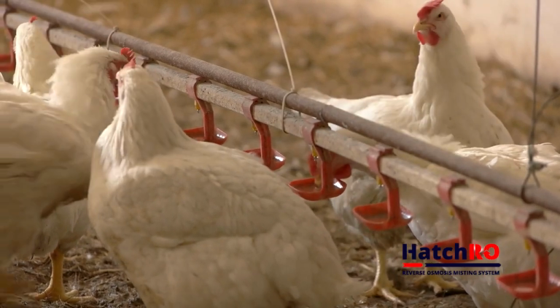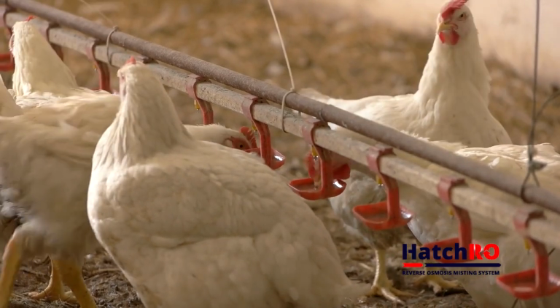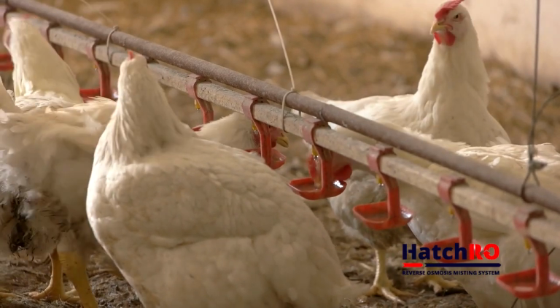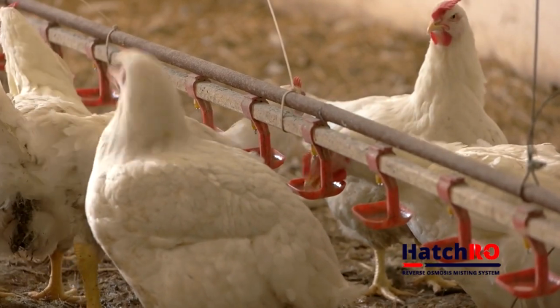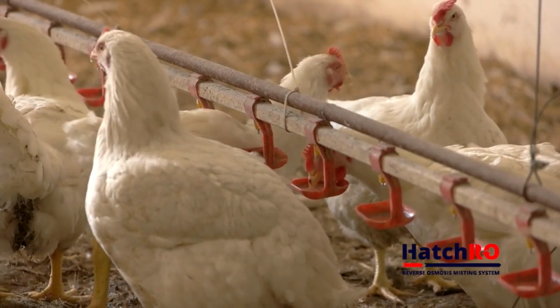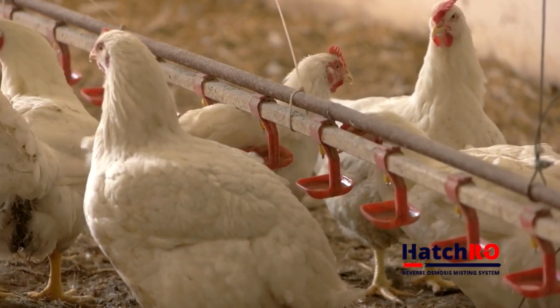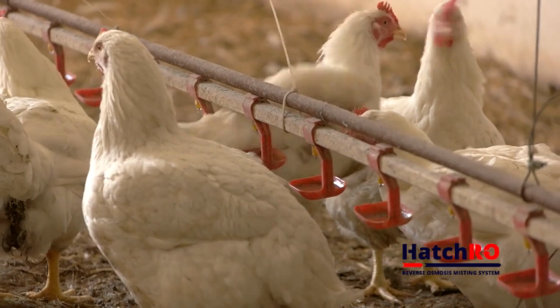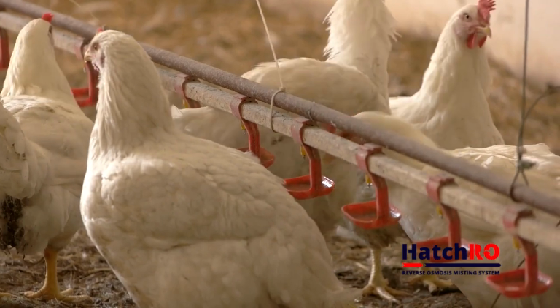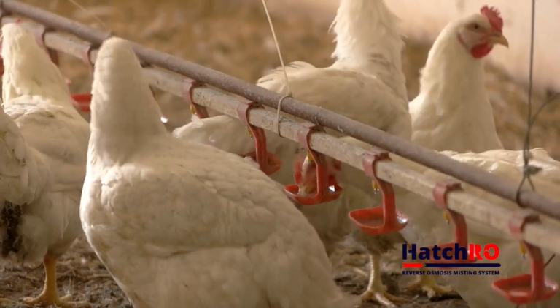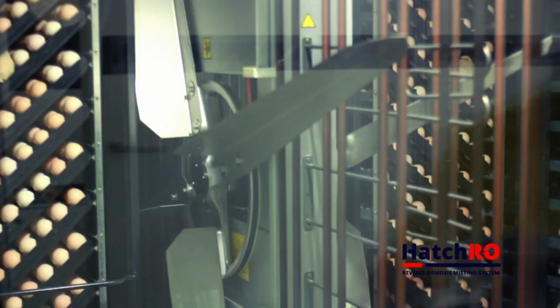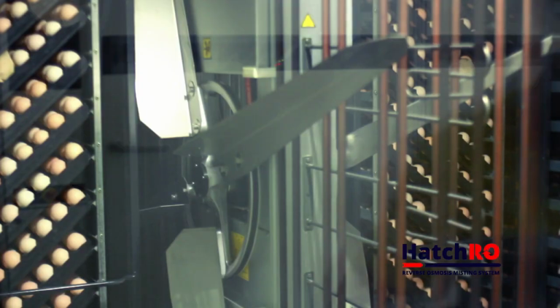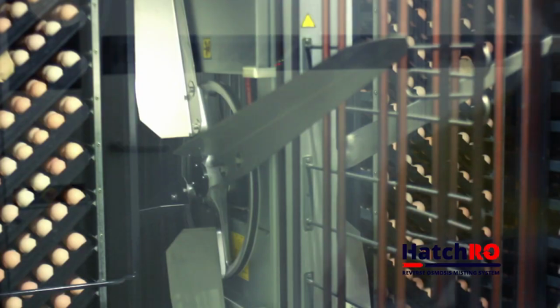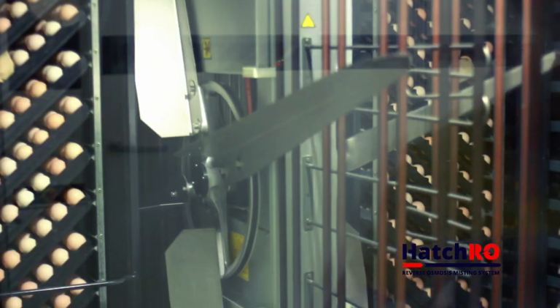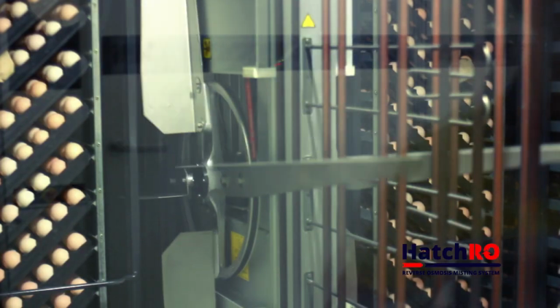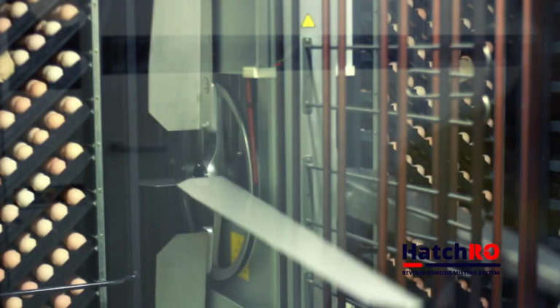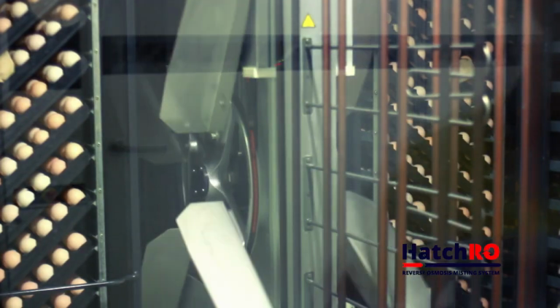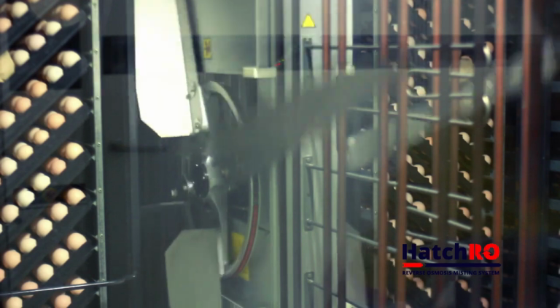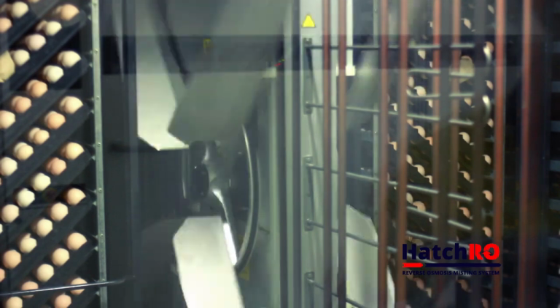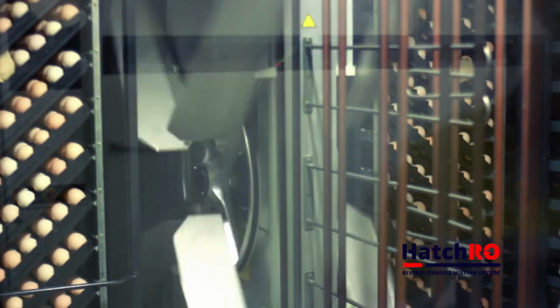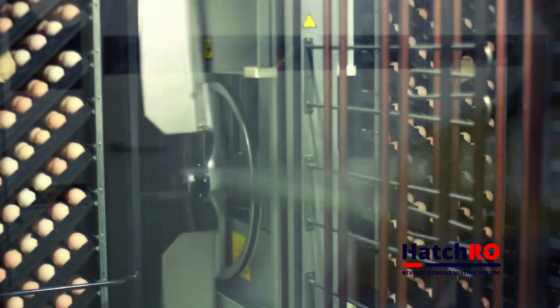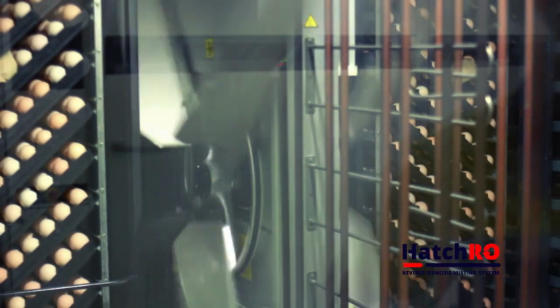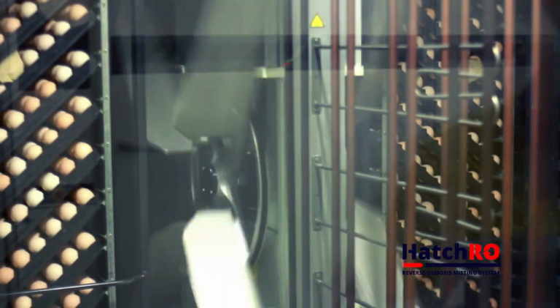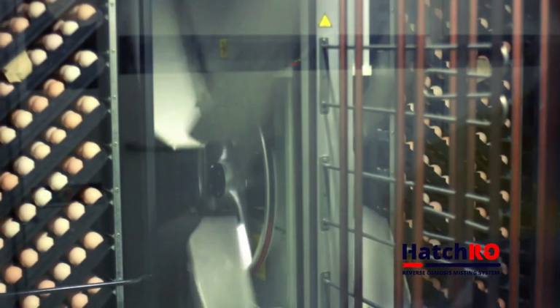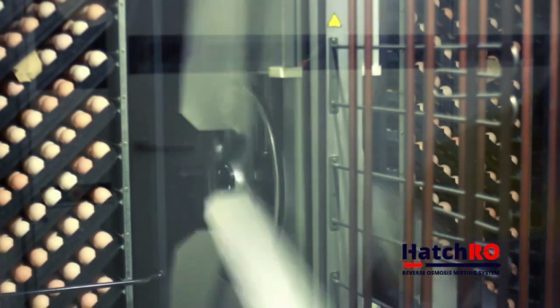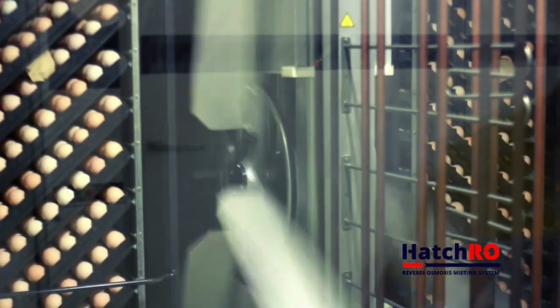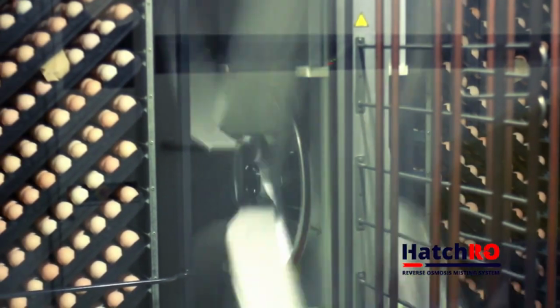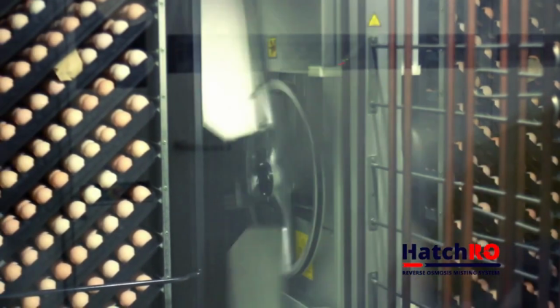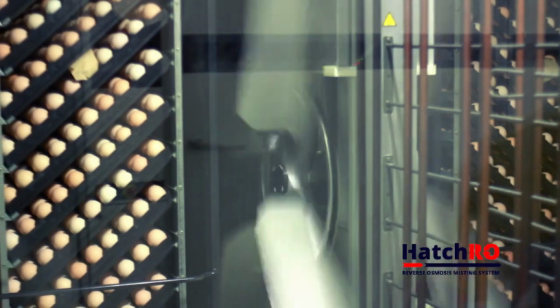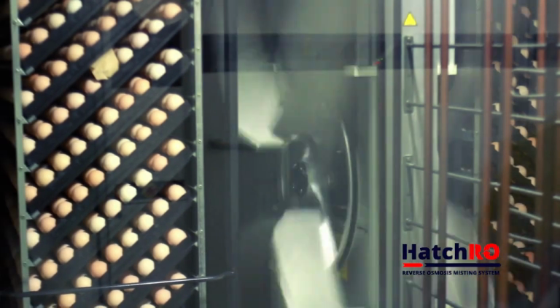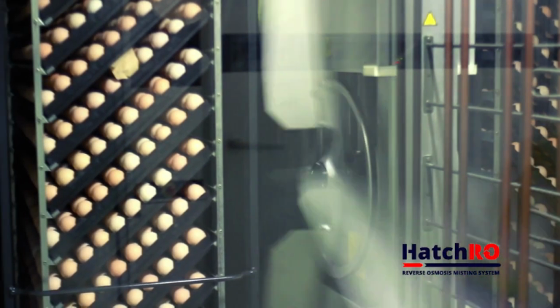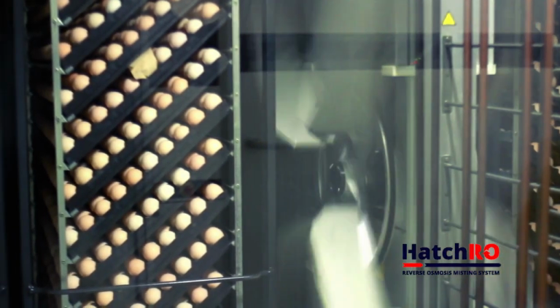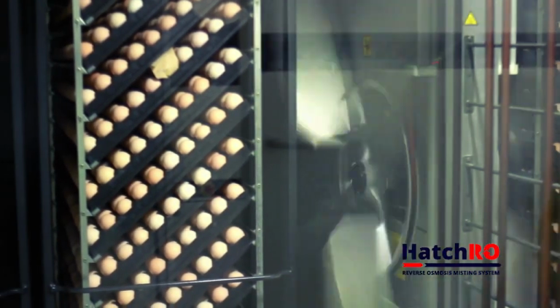The Hatch RO system, as well as pretreatment, can help reduce the scale potential down to below 3%. This allows the hatchery to continually control humidity levels and aids in the reduction of embryonic deaths from poor humidity levels.